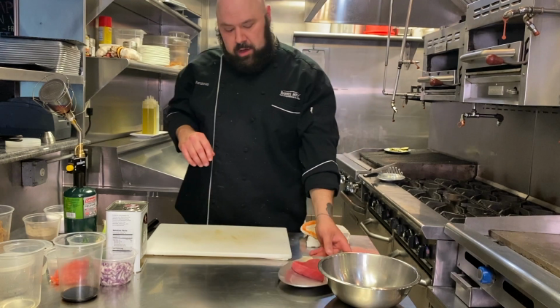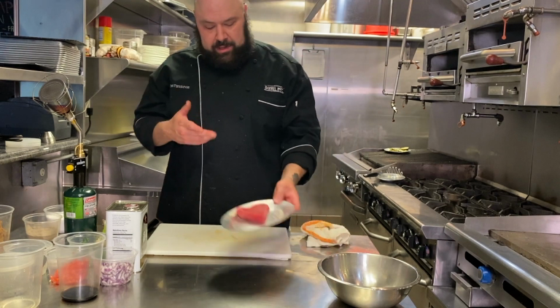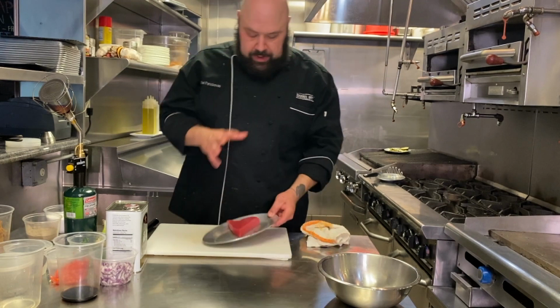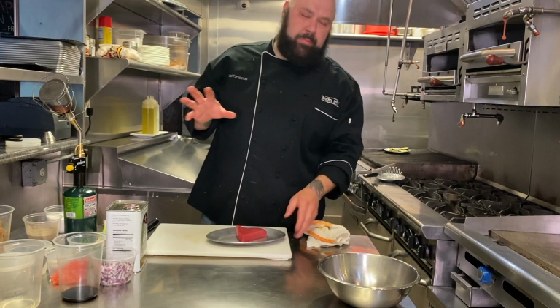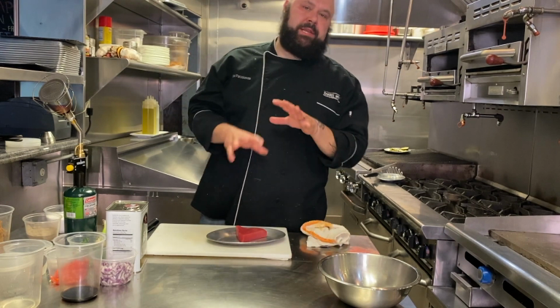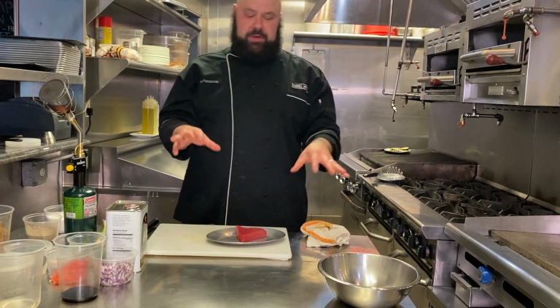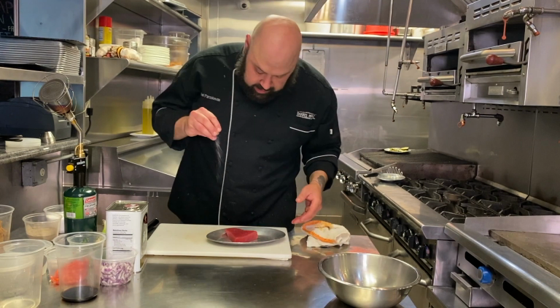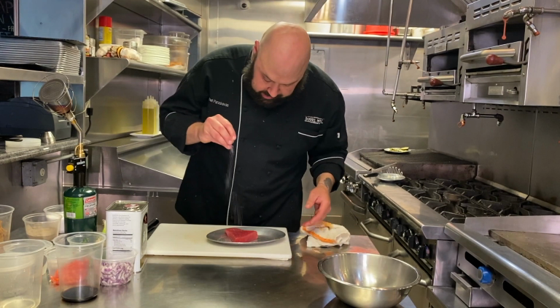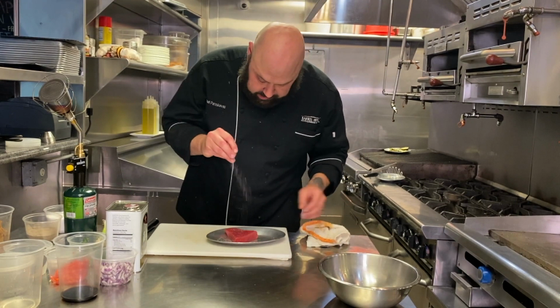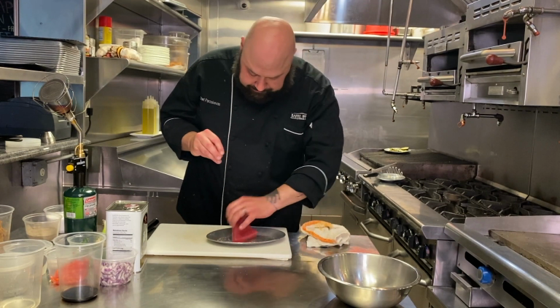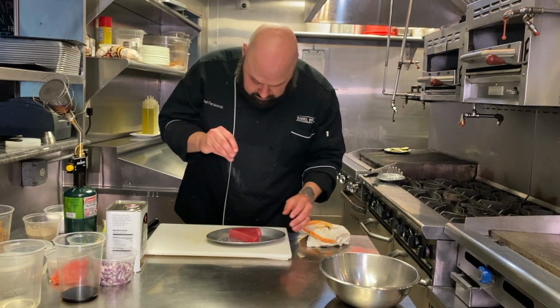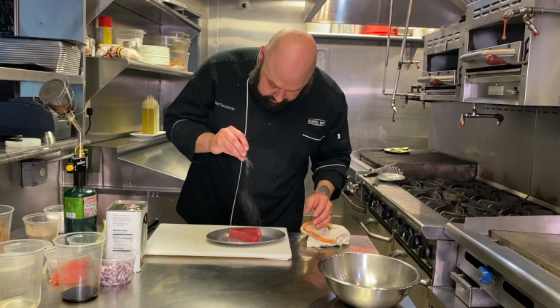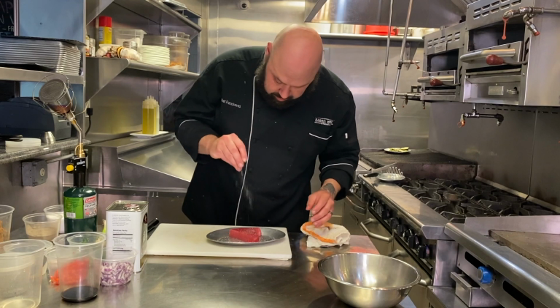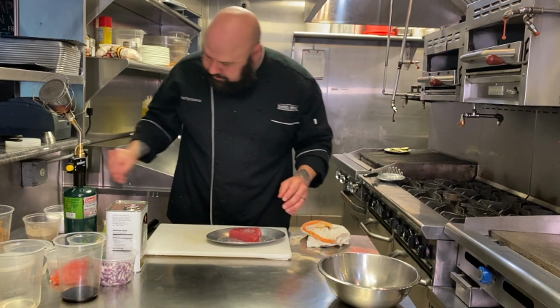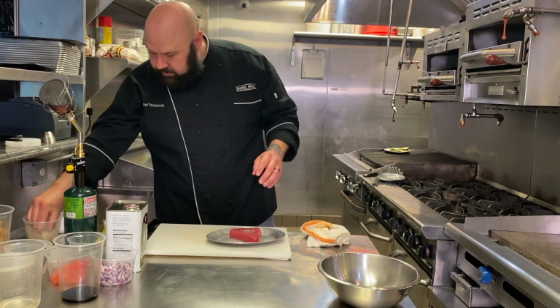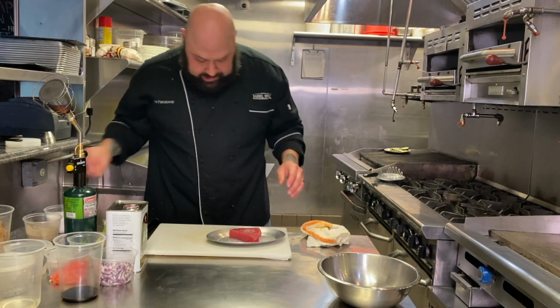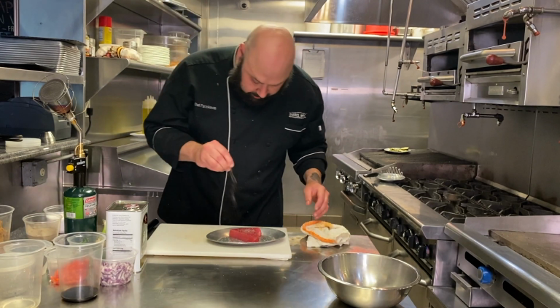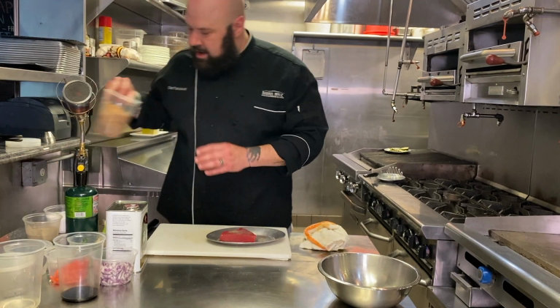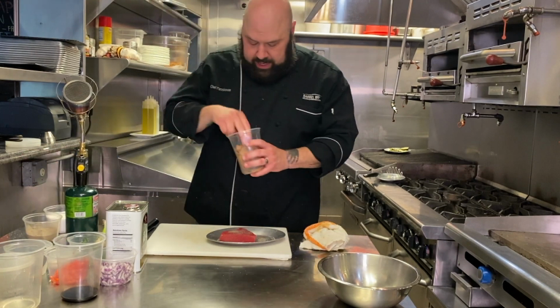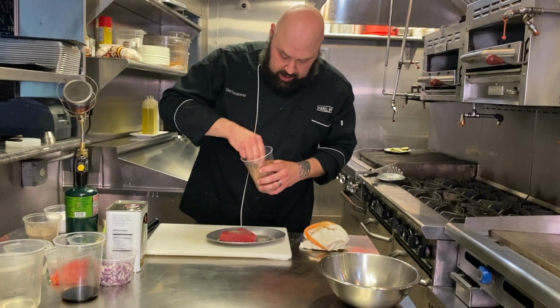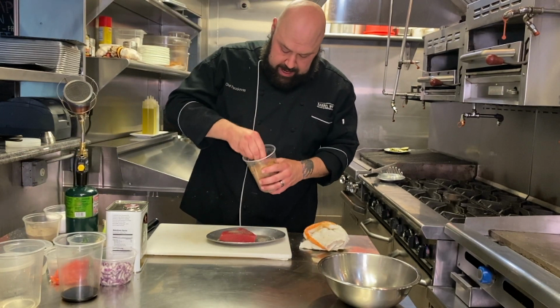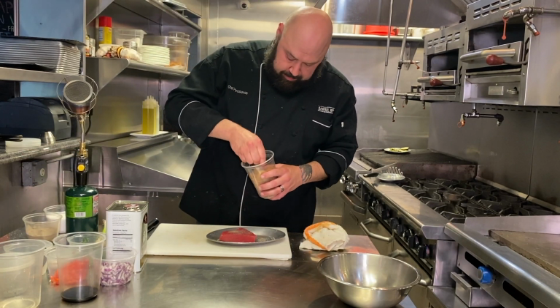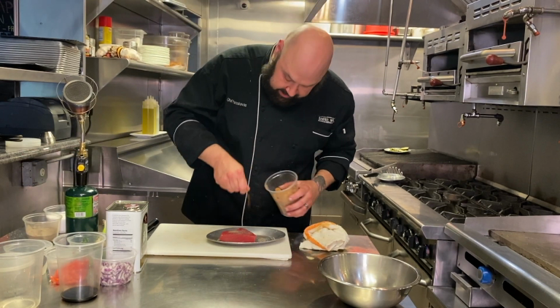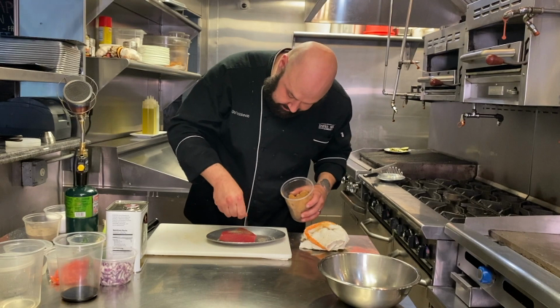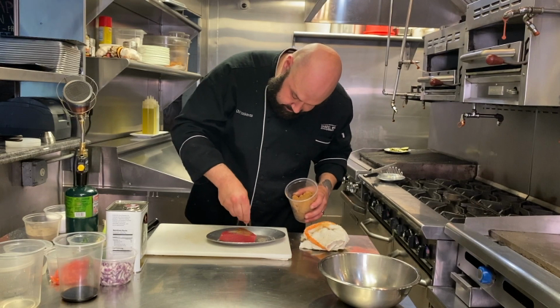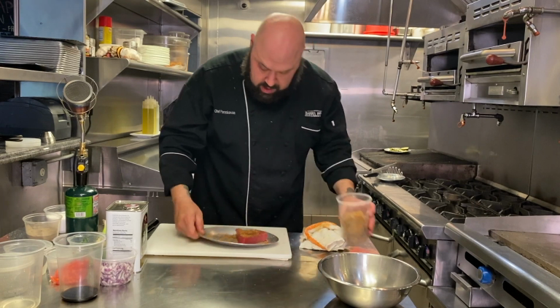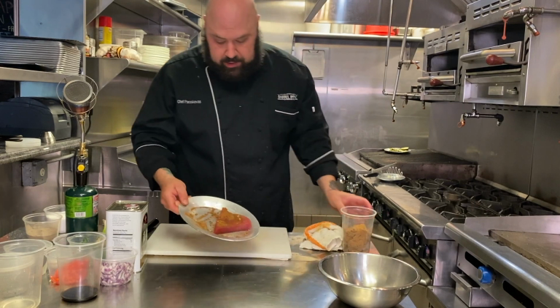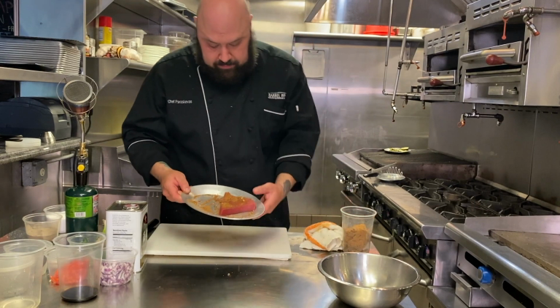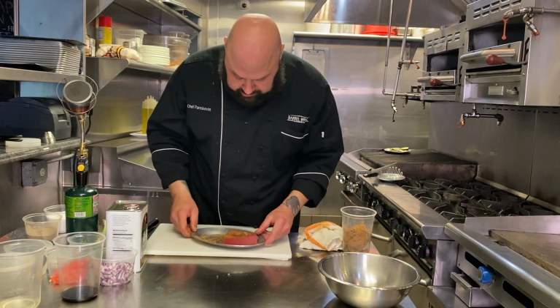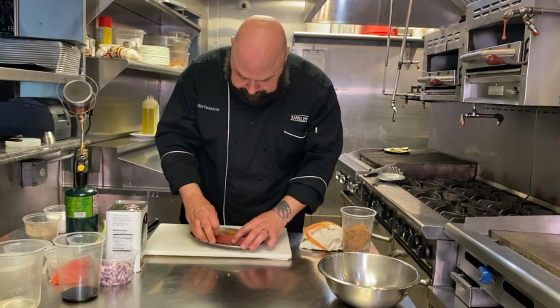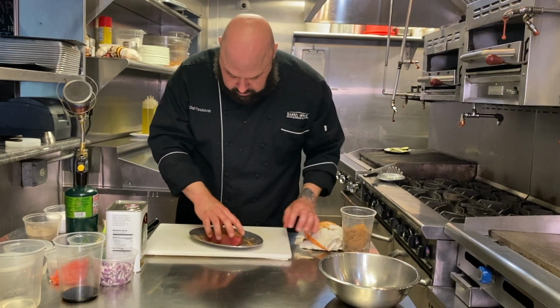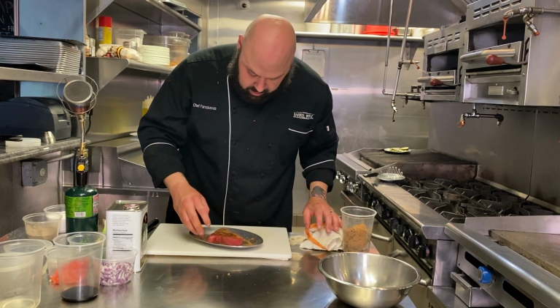I have my tuna. It's already portioned. It's sushi grade. Gonna hit it with some salt and some pepper. Now we're gonna hit it with our house-made blackening spice. We've got our tuna nicely coated.